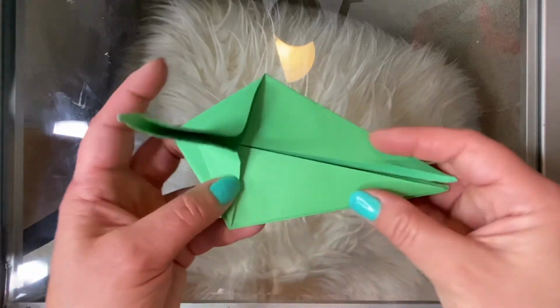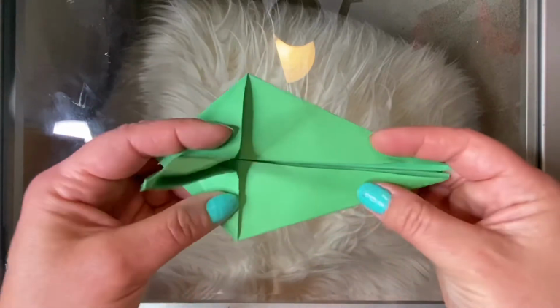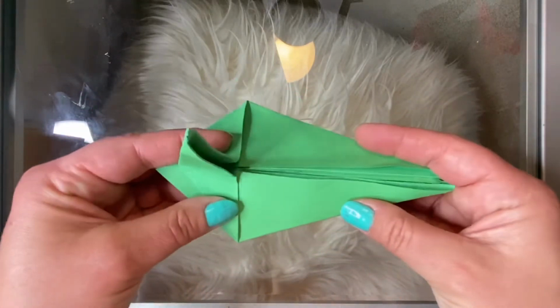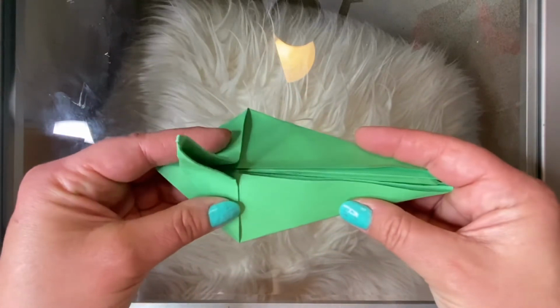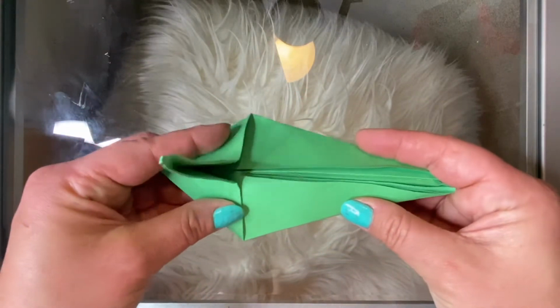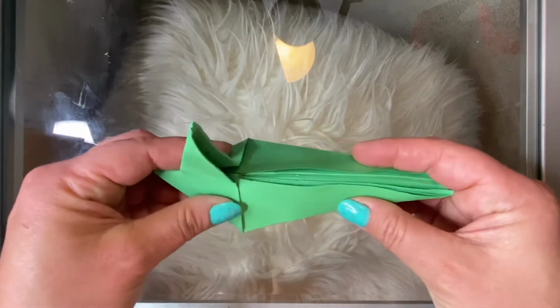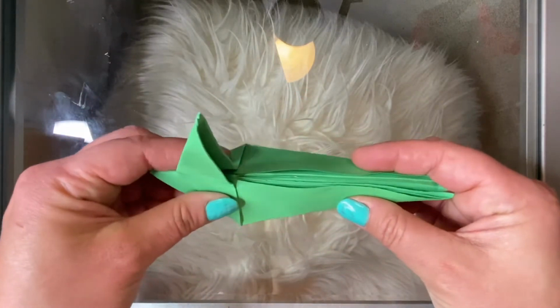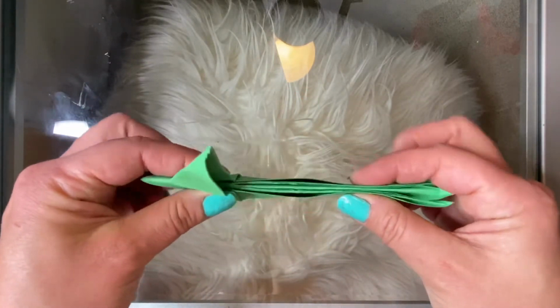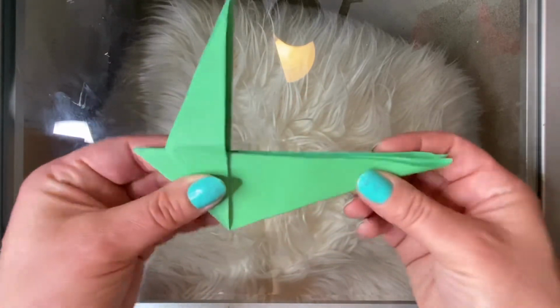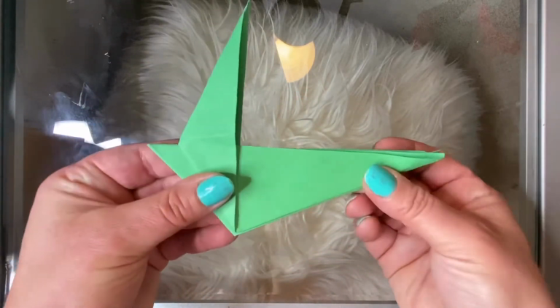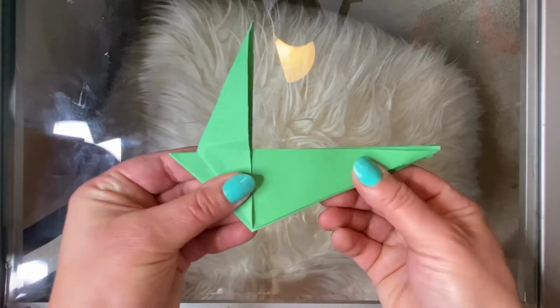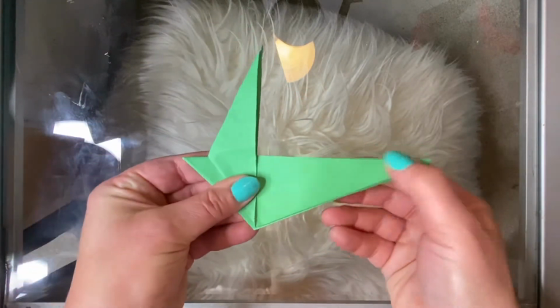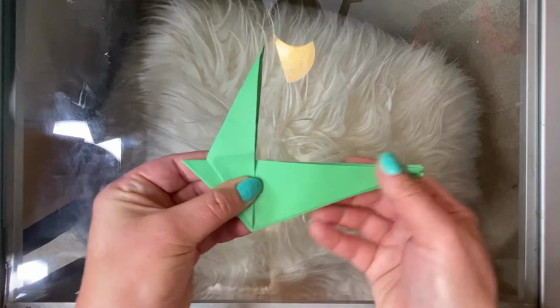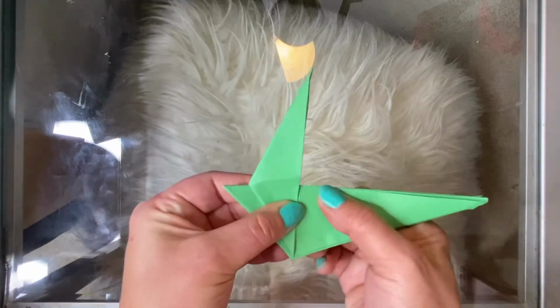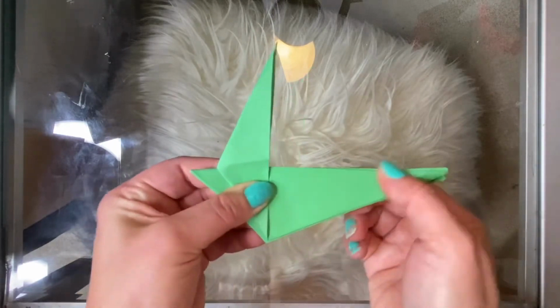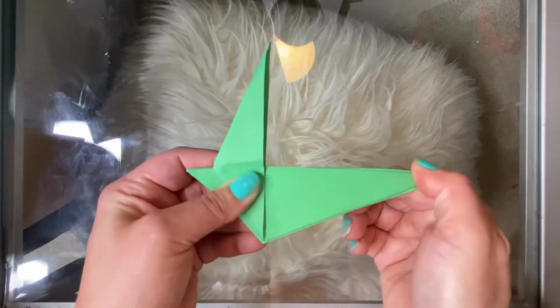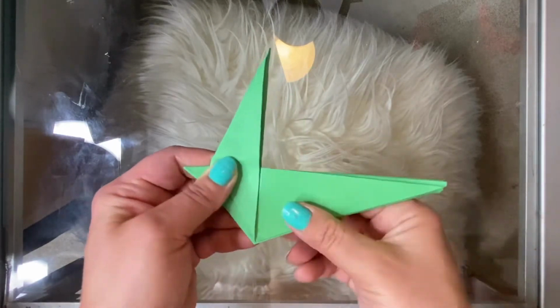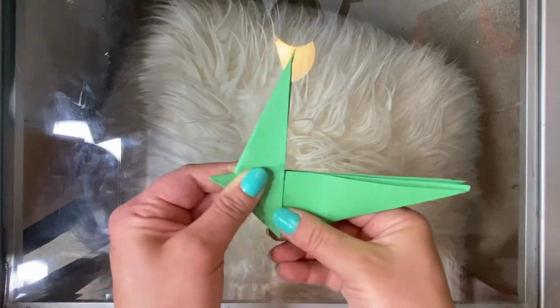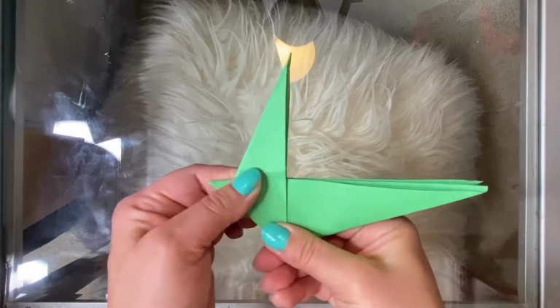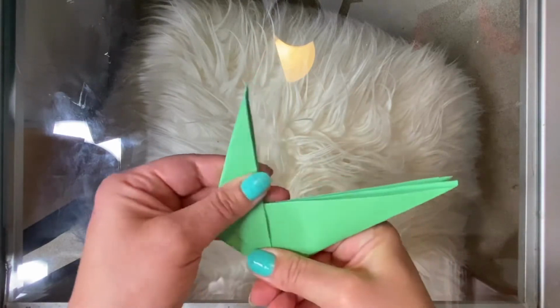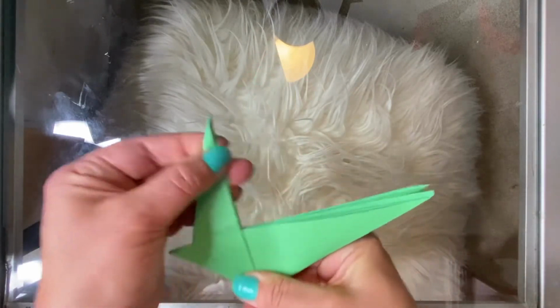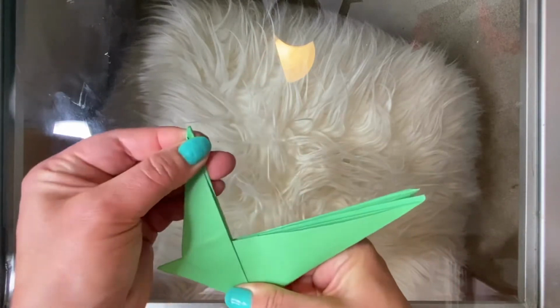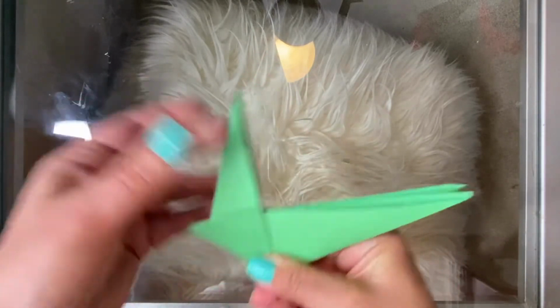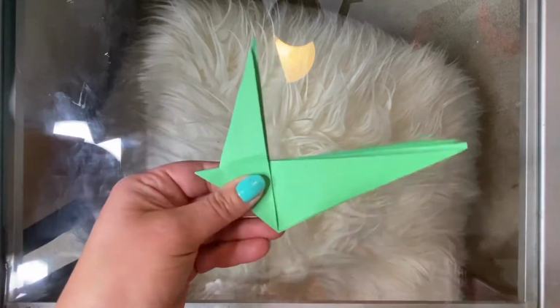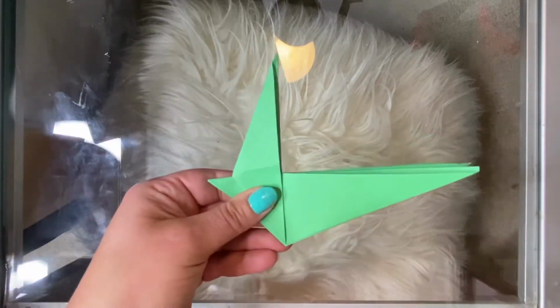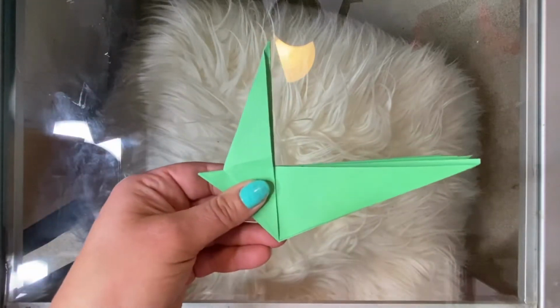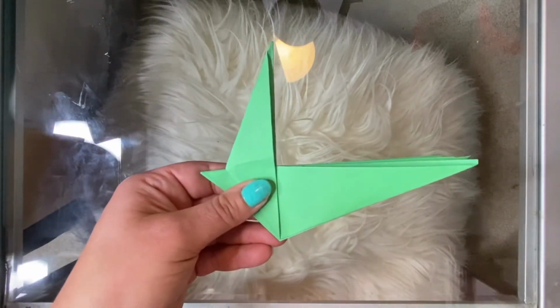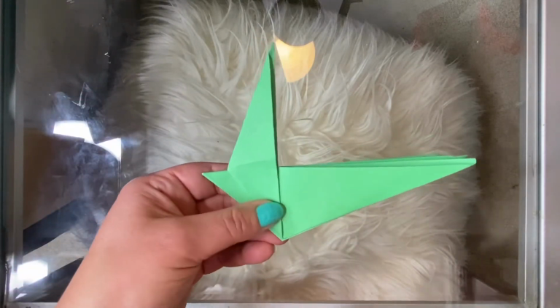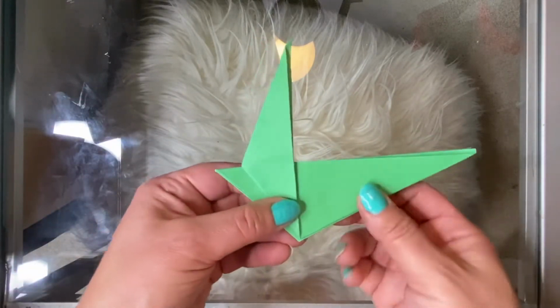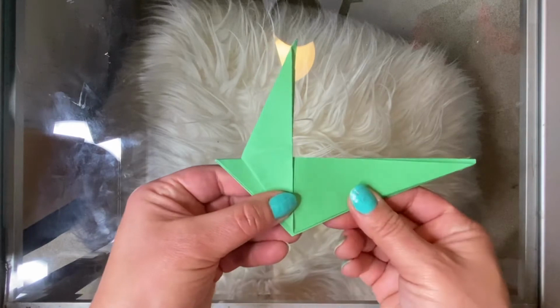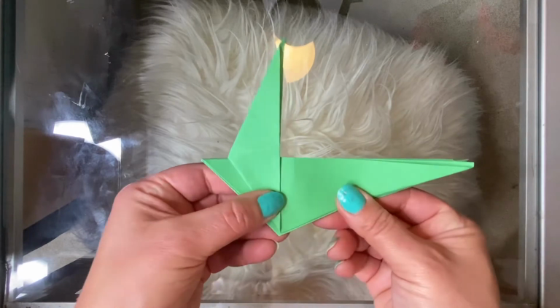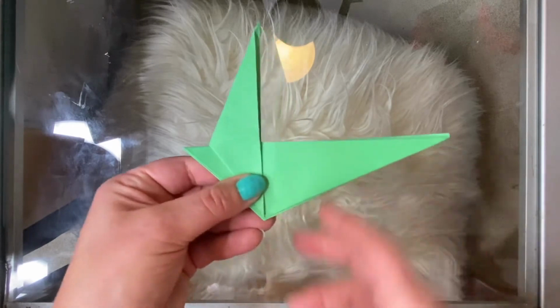Fold the rest of this in half. Now it kind of looks like a bird.